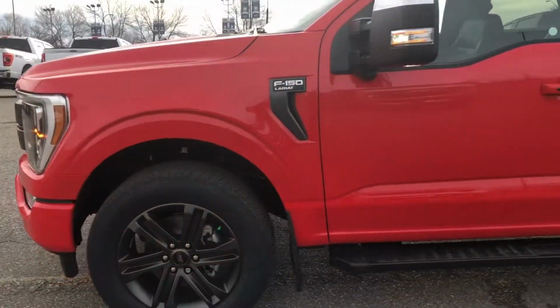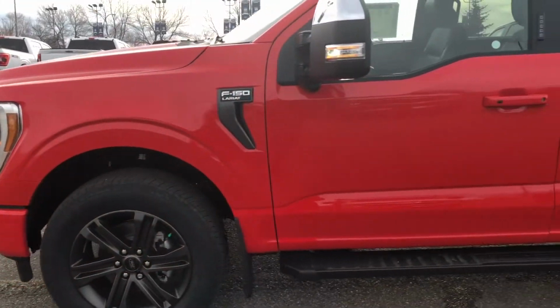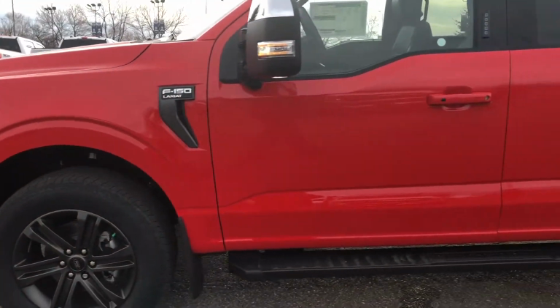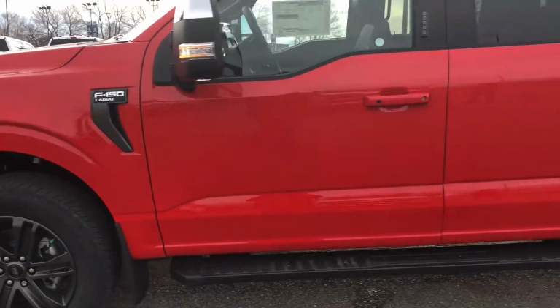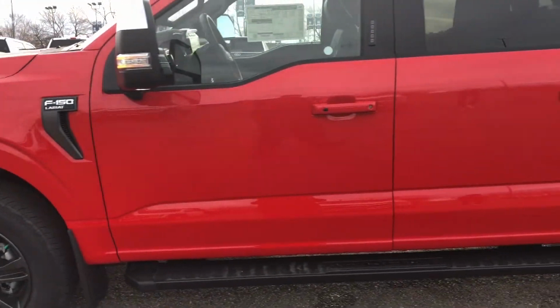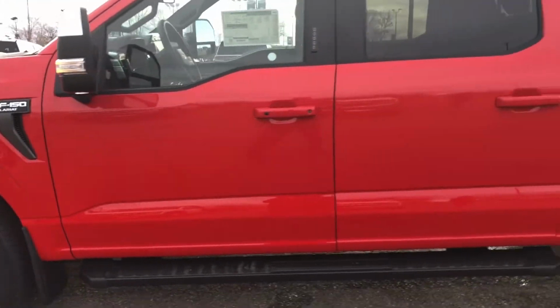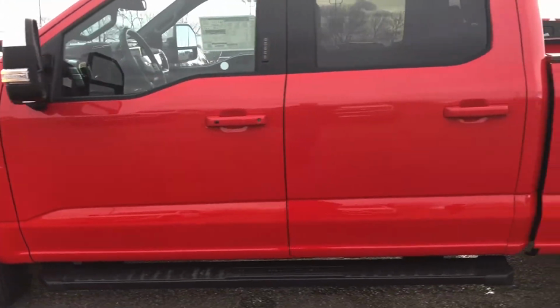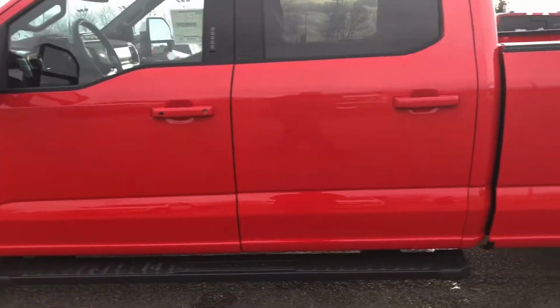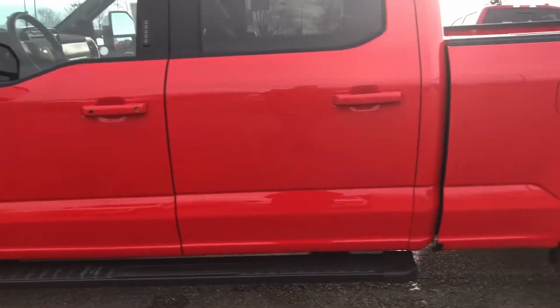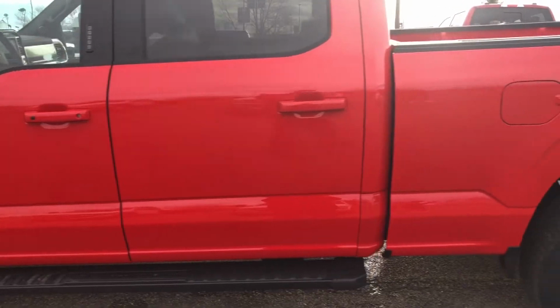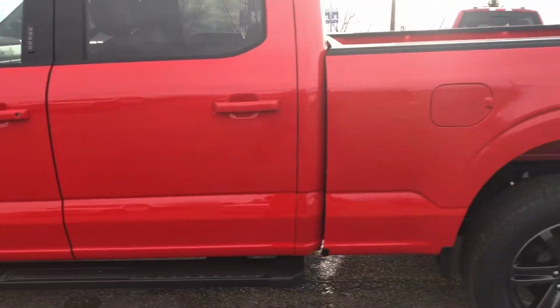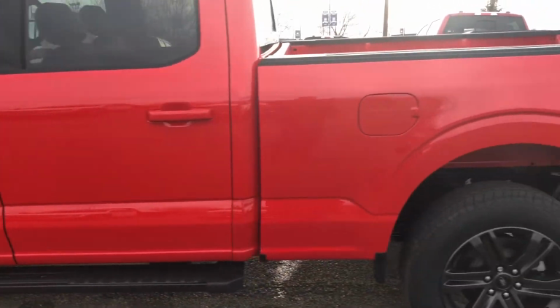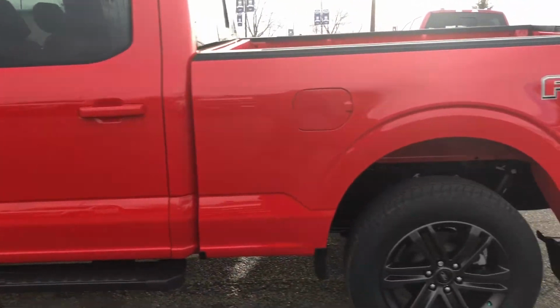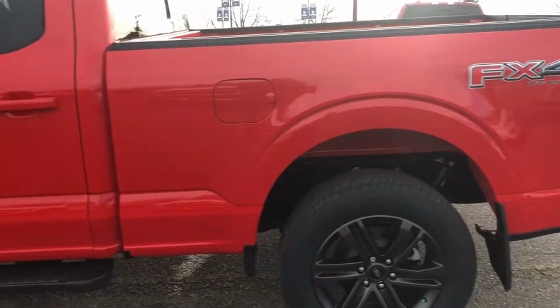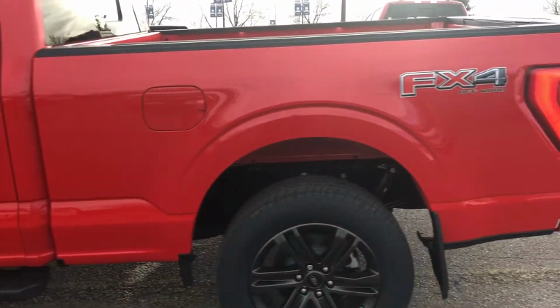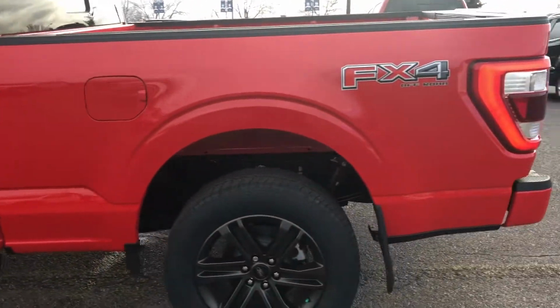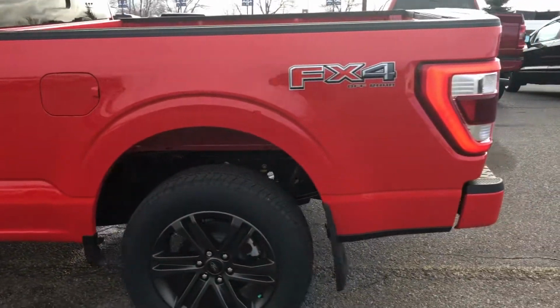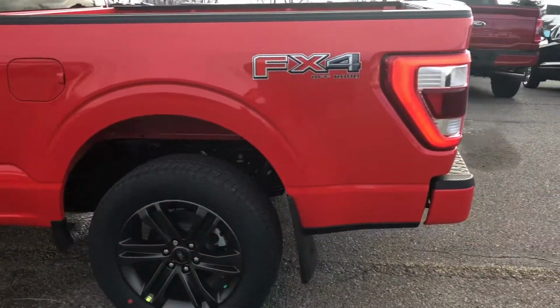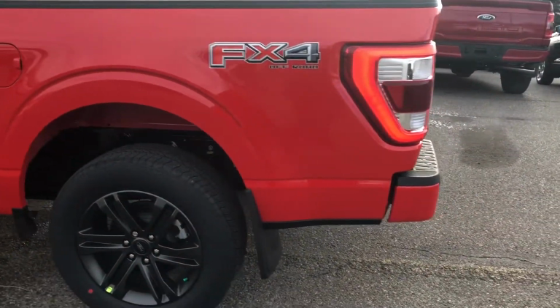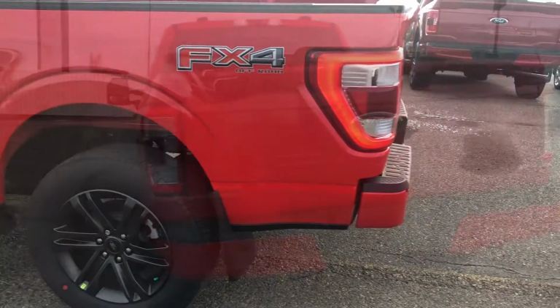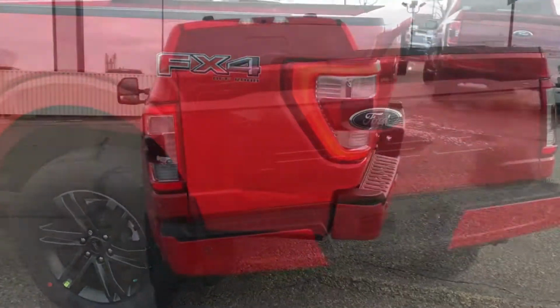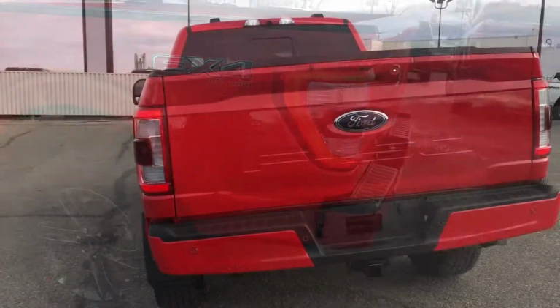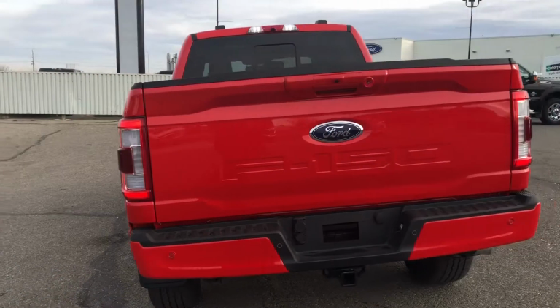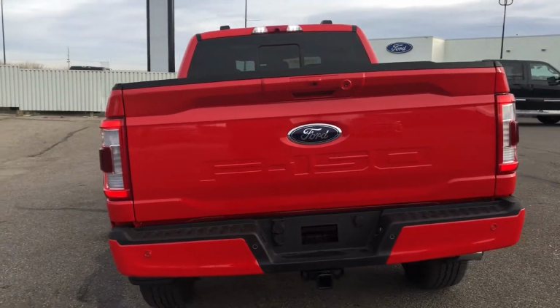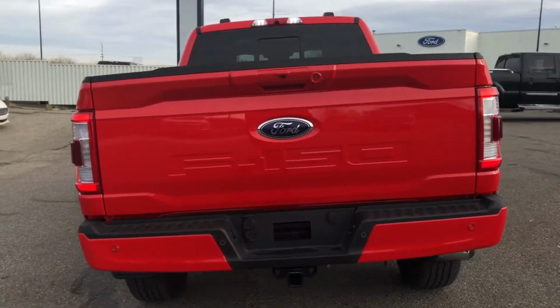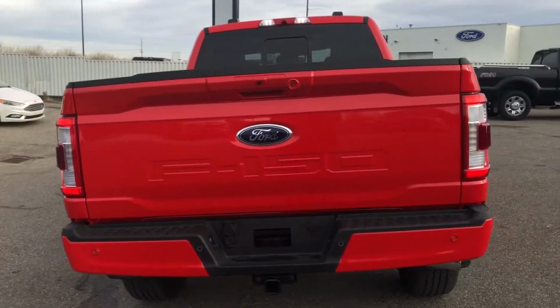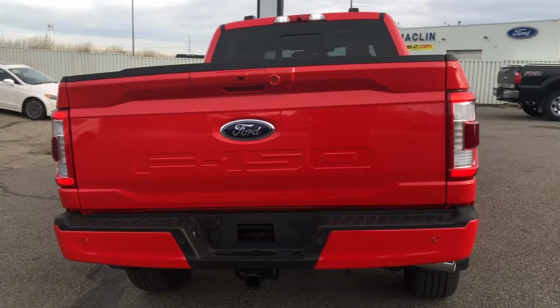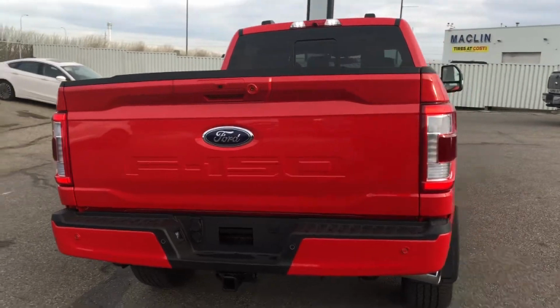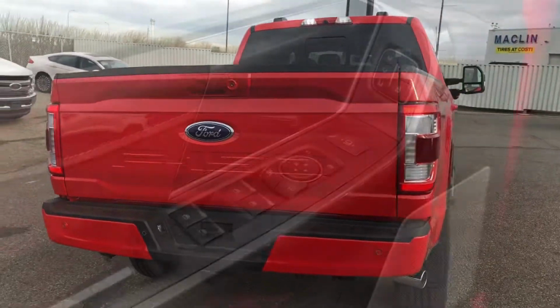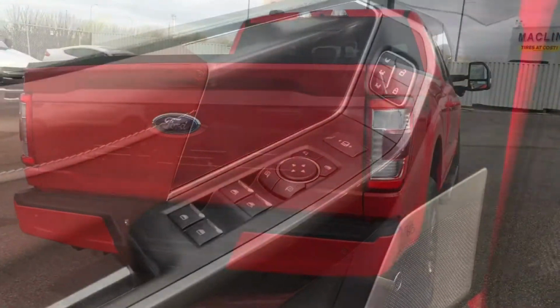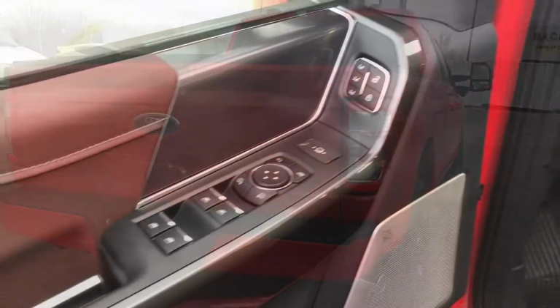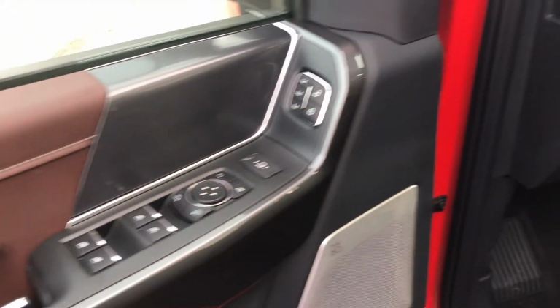In the Lariat trim, this F-150 comes equipped with the 502A Equipment Group, the Max Trailer Tow Package, and the Lariat Sport Package.